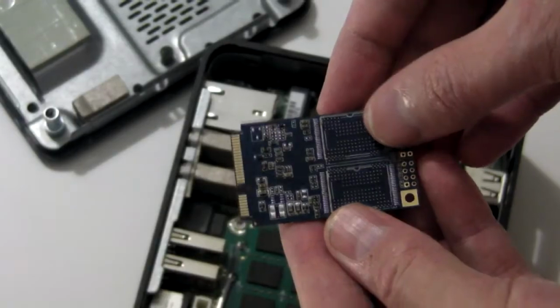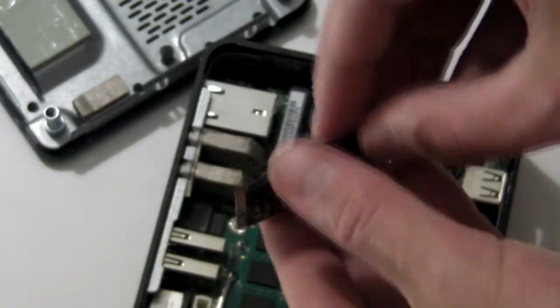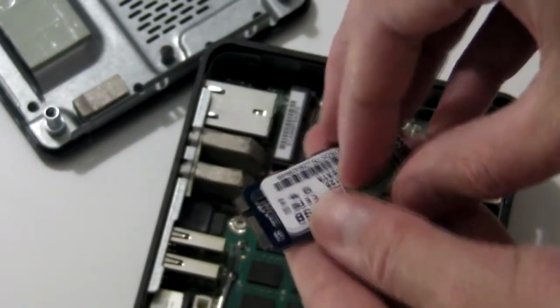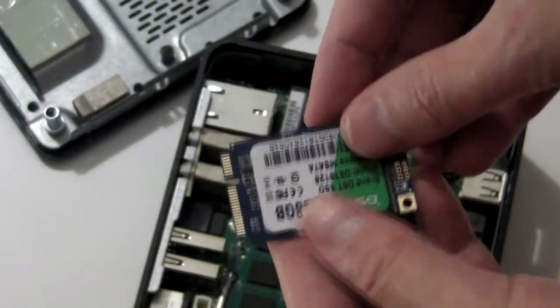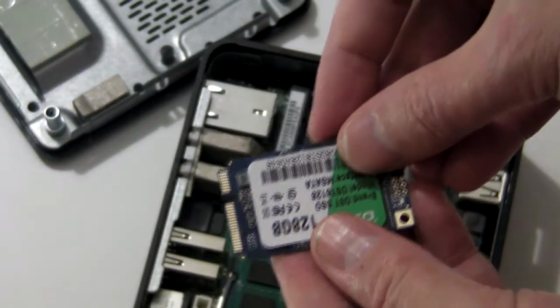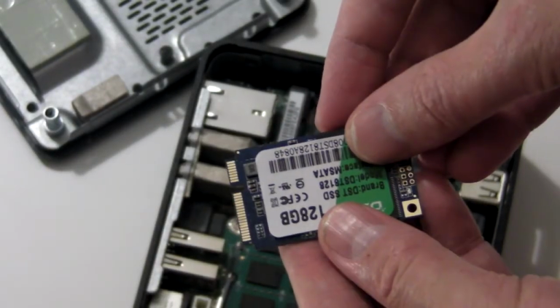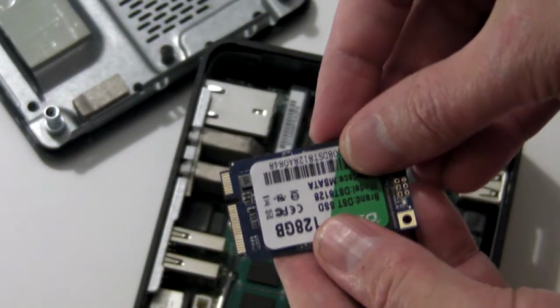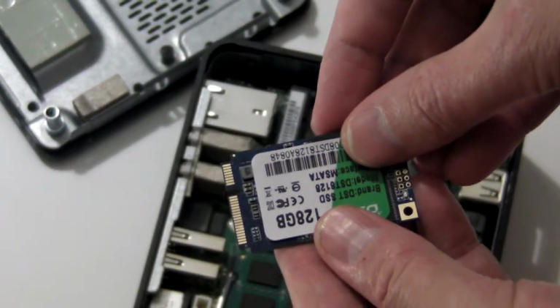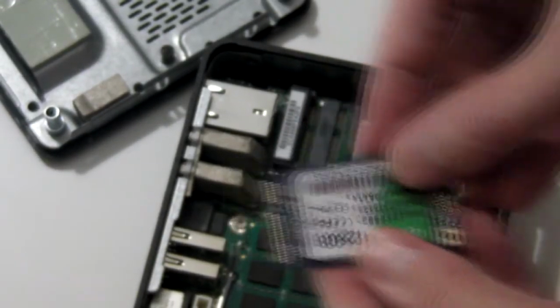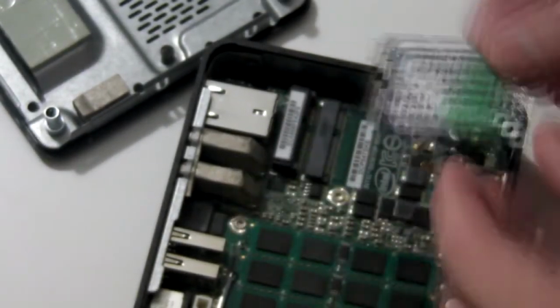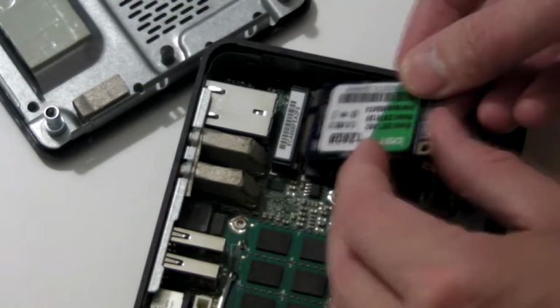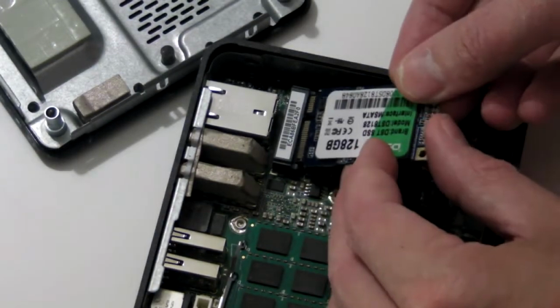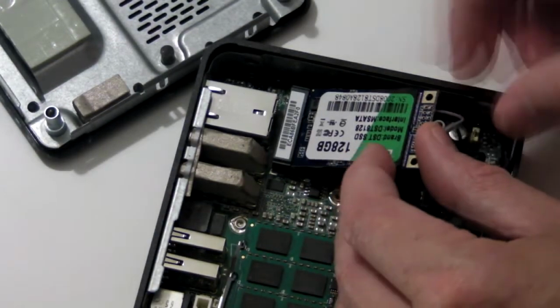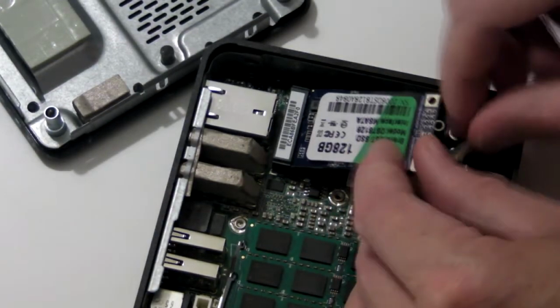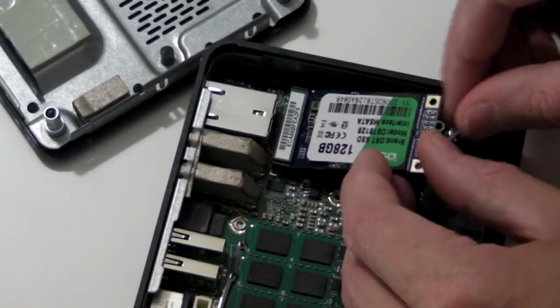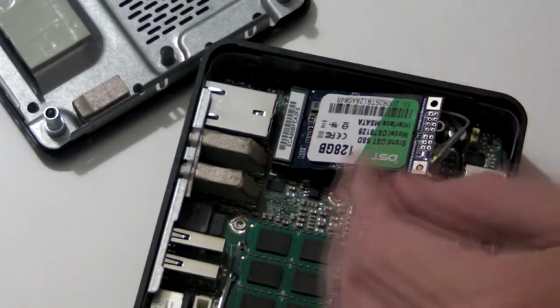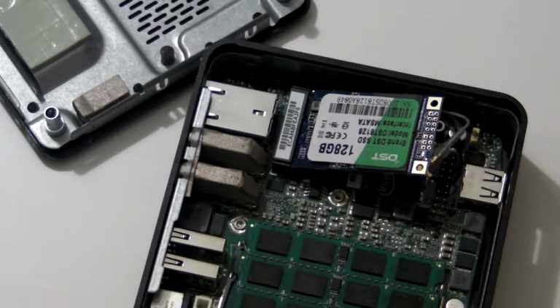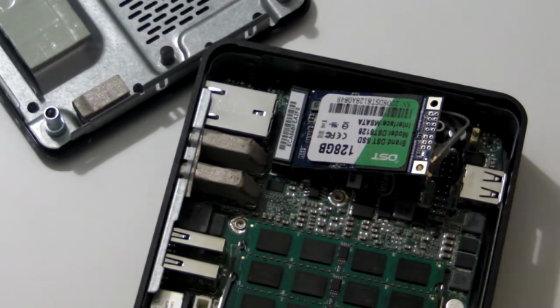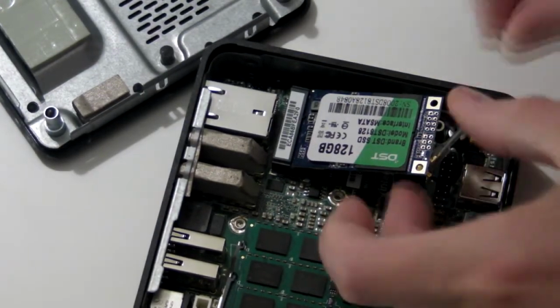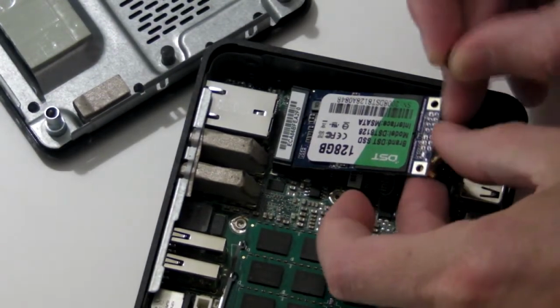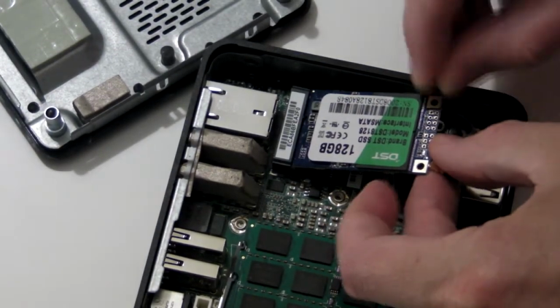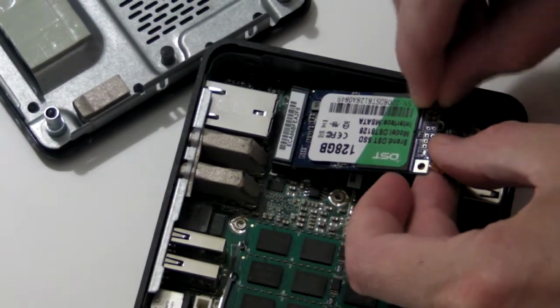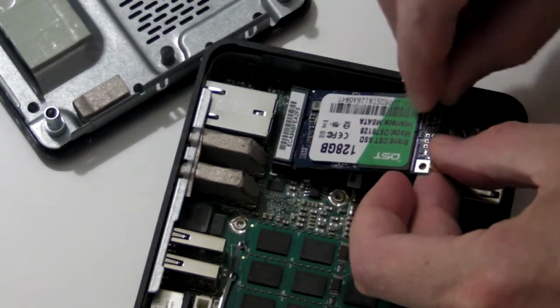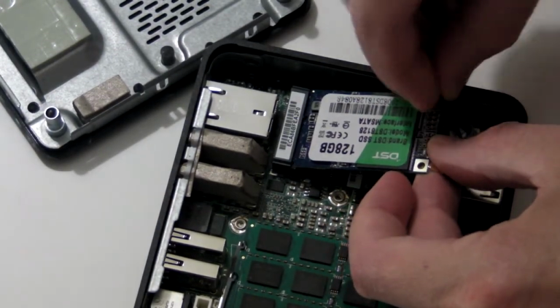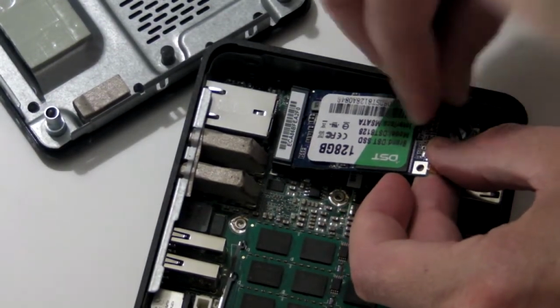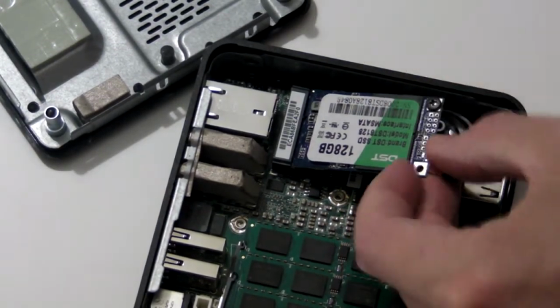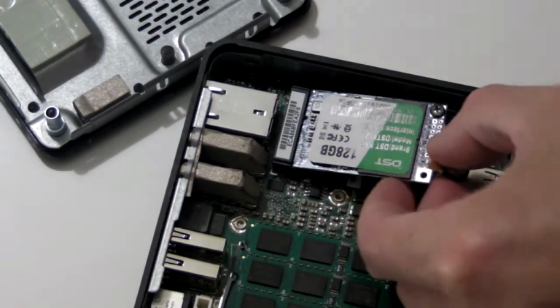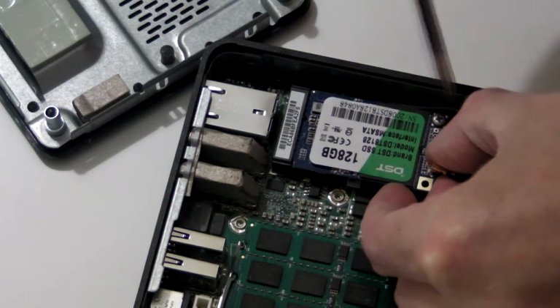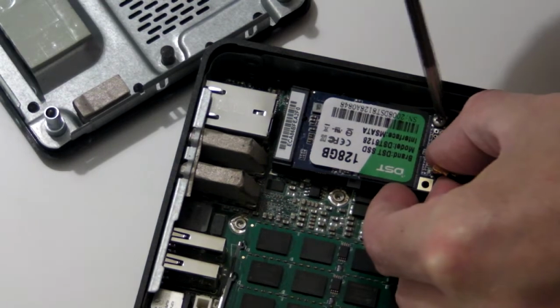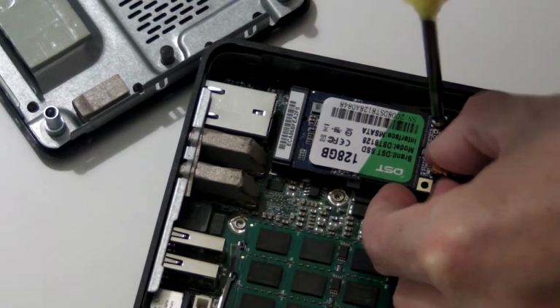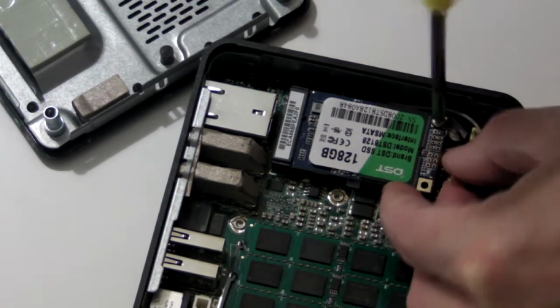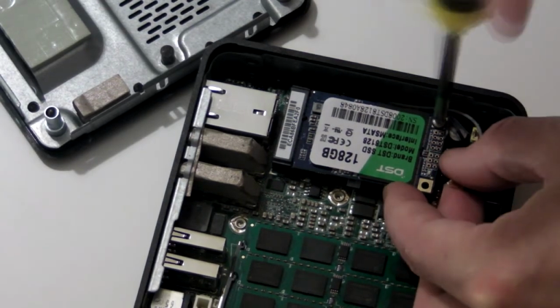Your replacement SSD has two tabs, one short and one long. It only fits the slot one way up, so you can't screw this up. Screw it down instead.